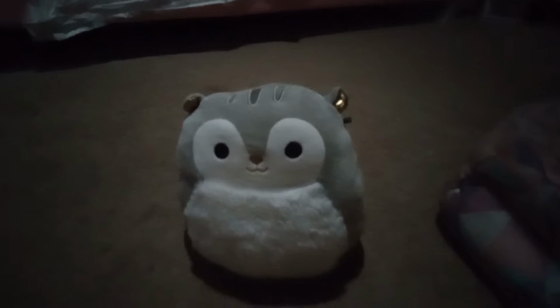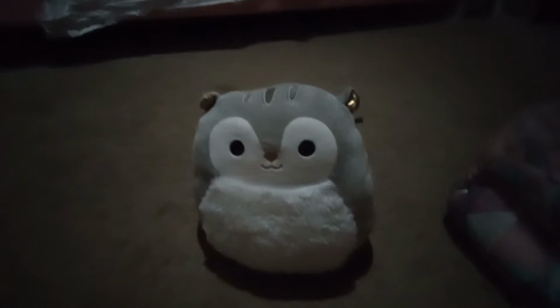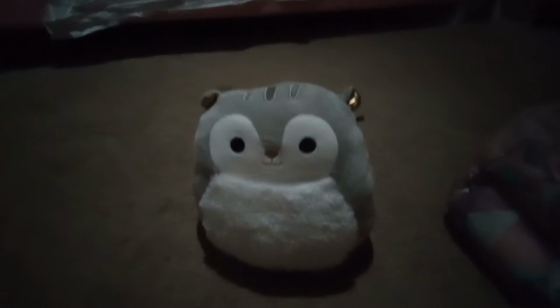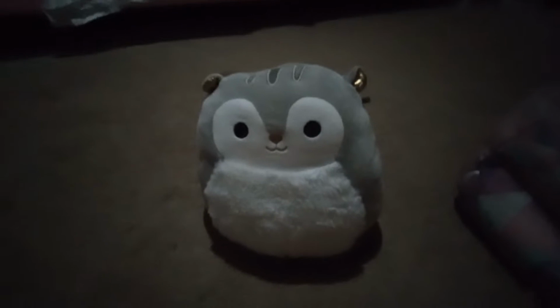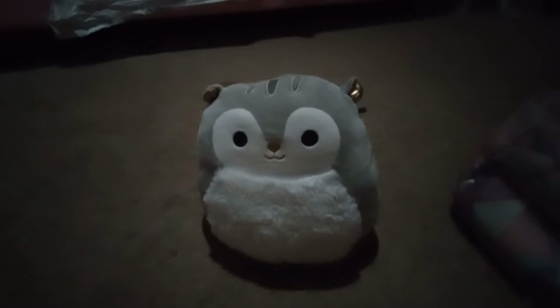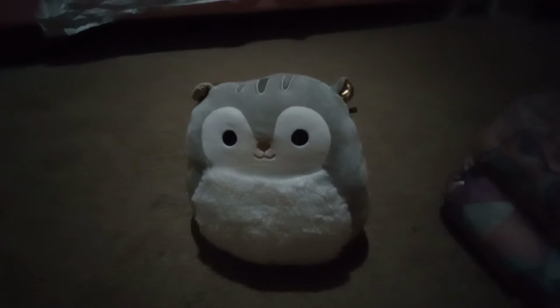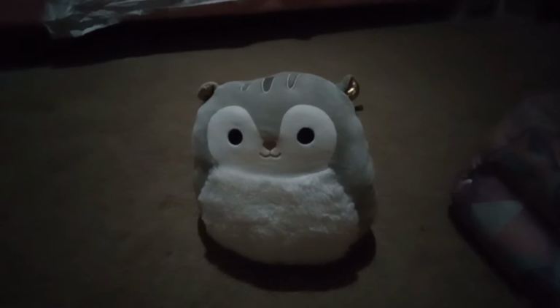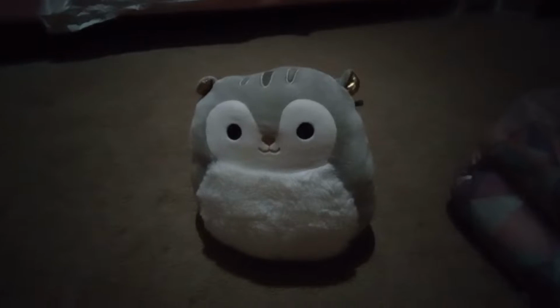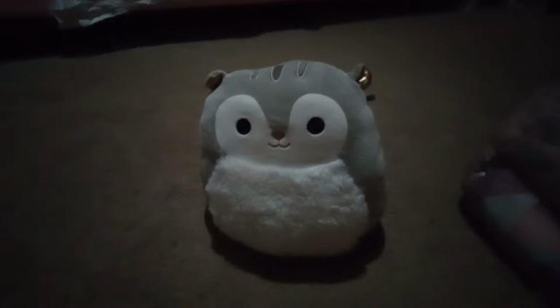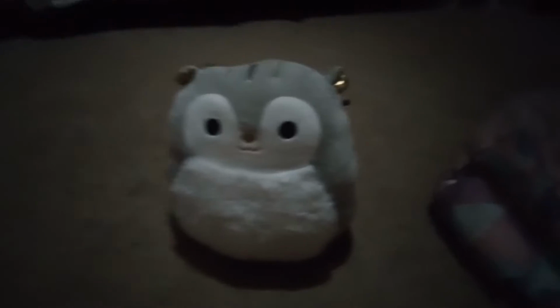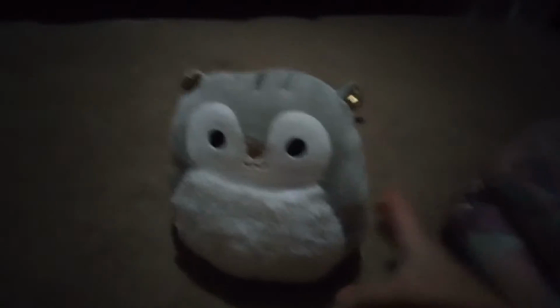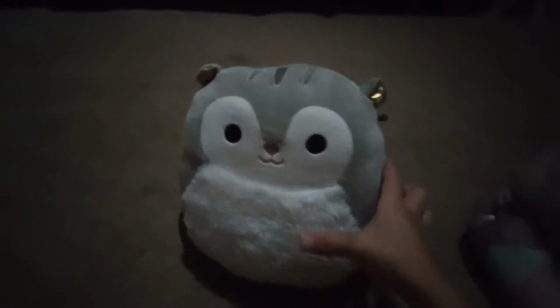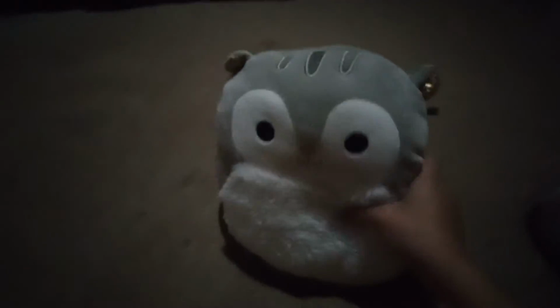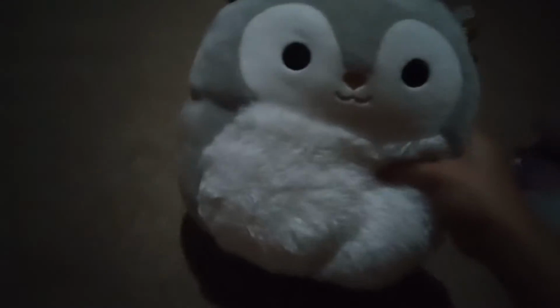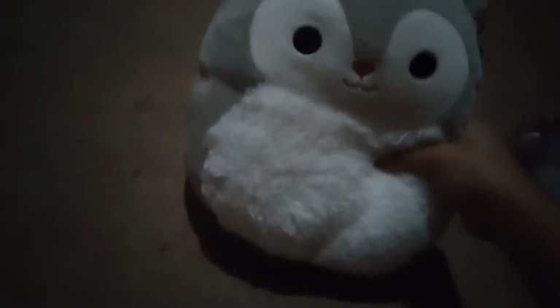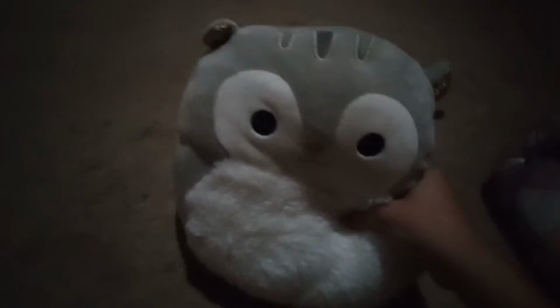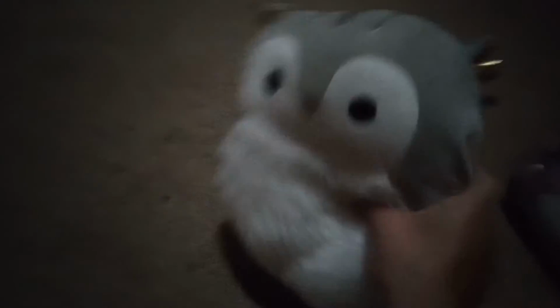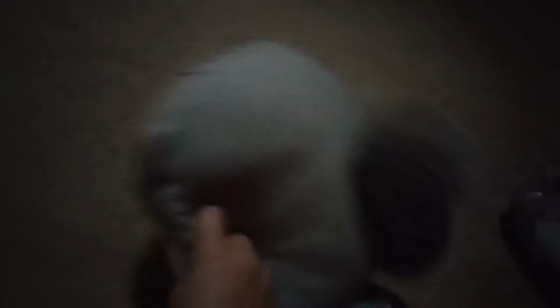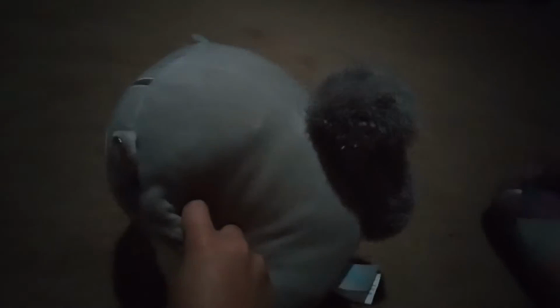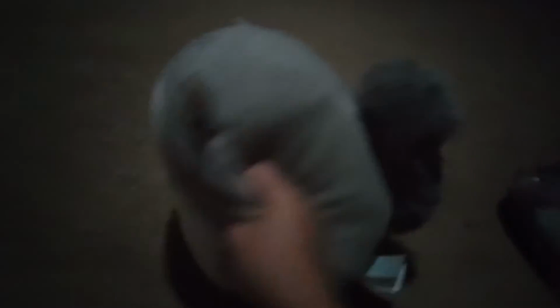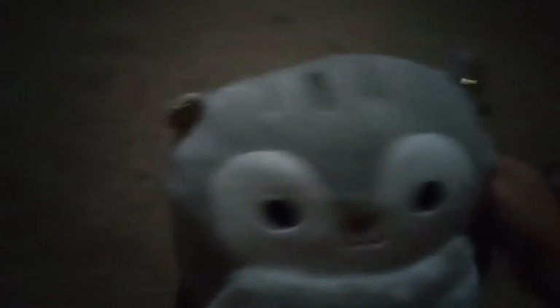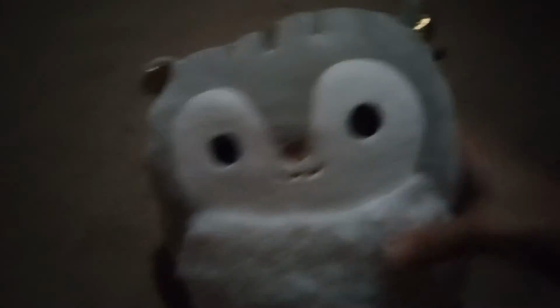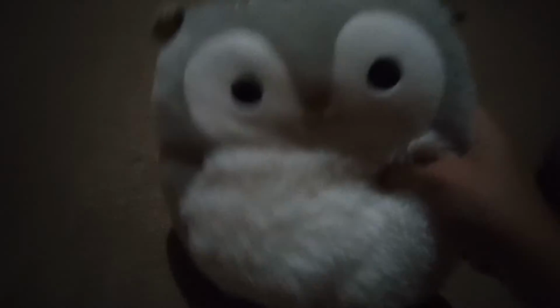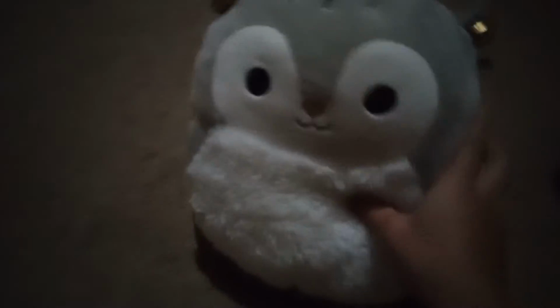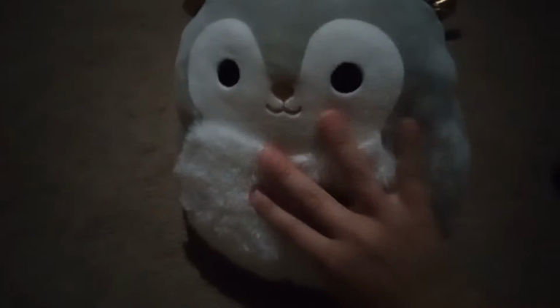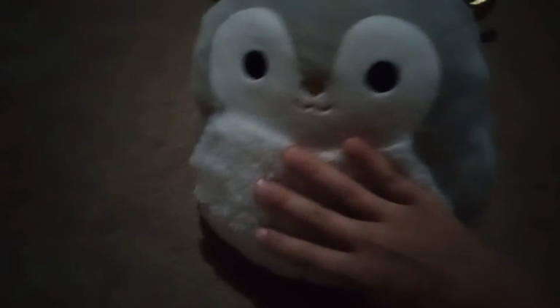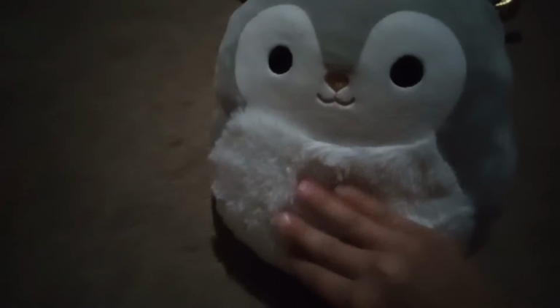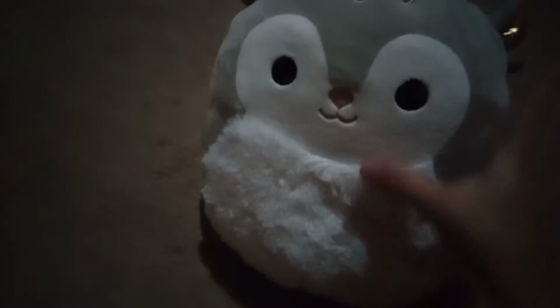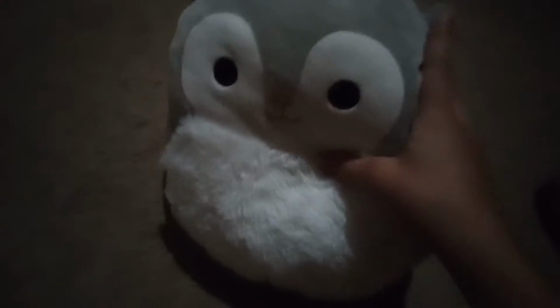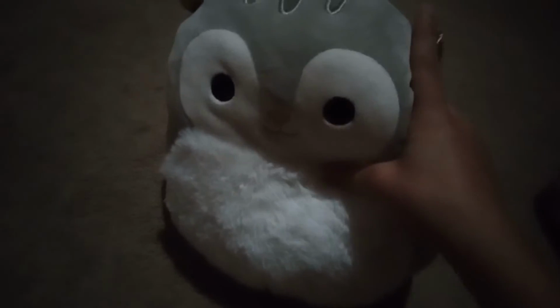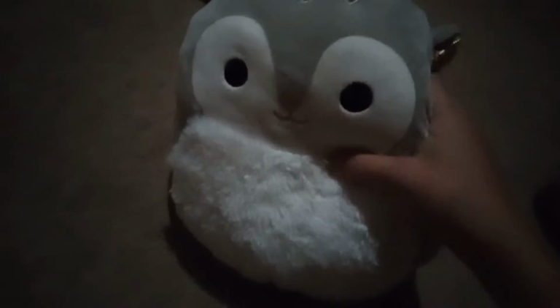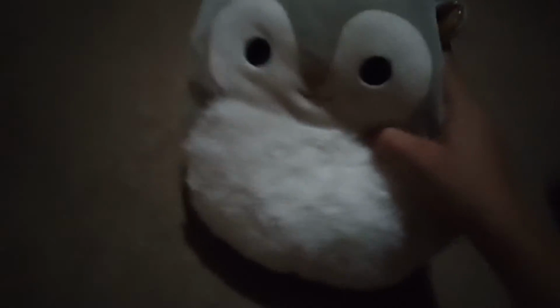So first off, we got this cute stuffy. His name is Storm, and he's a squirrel. He is really cute, and he's a Squishmallow.